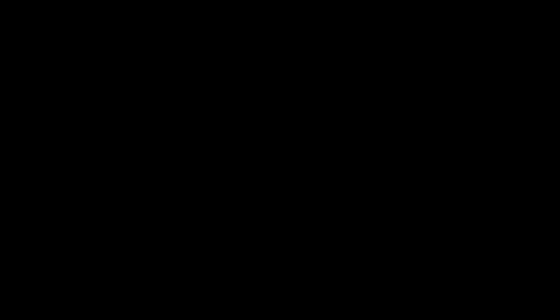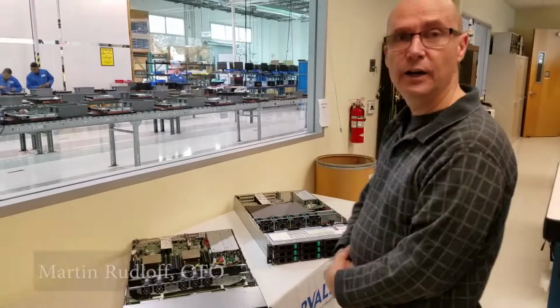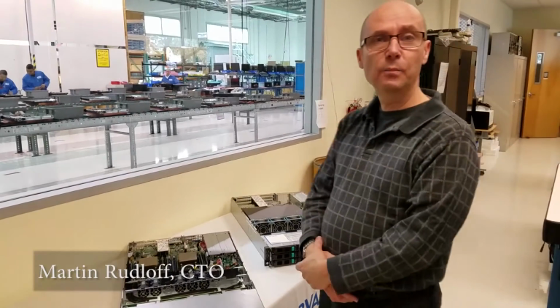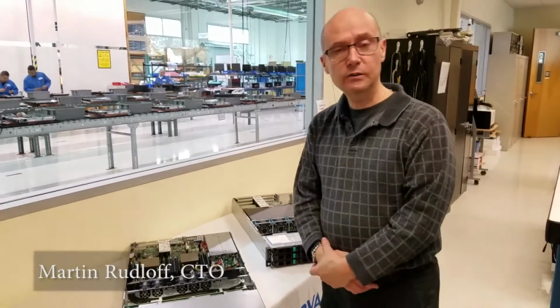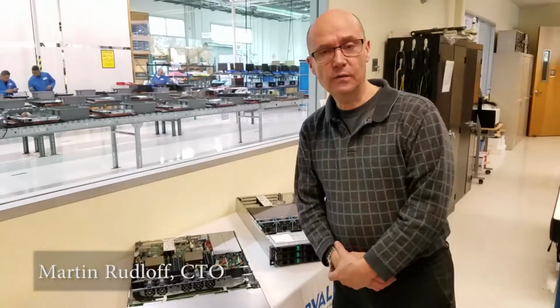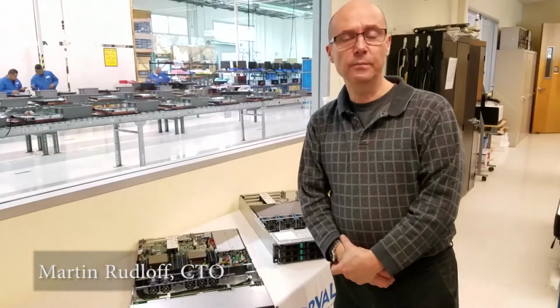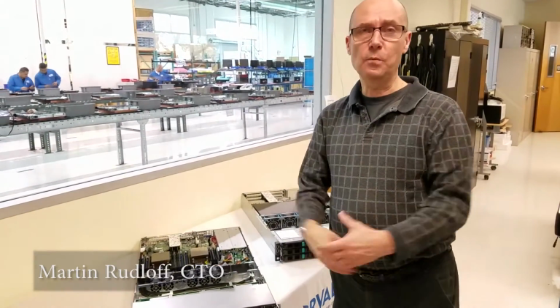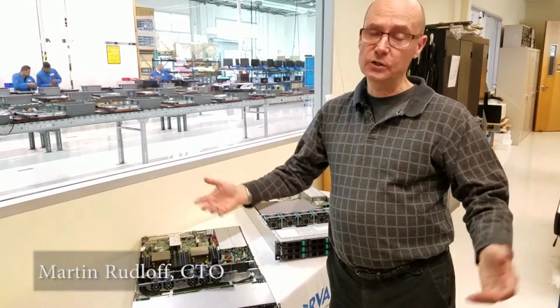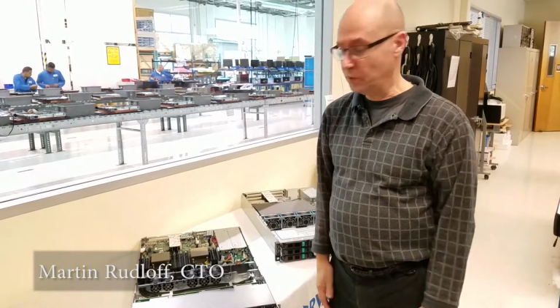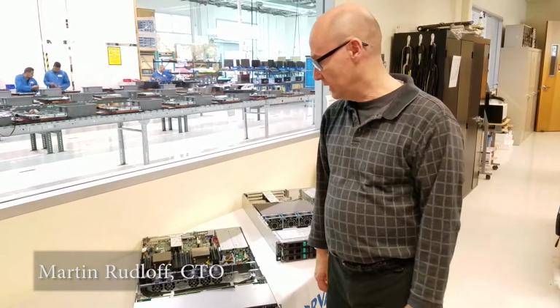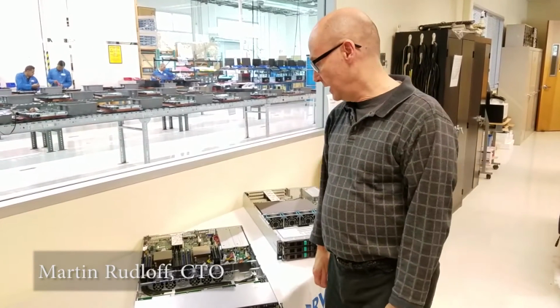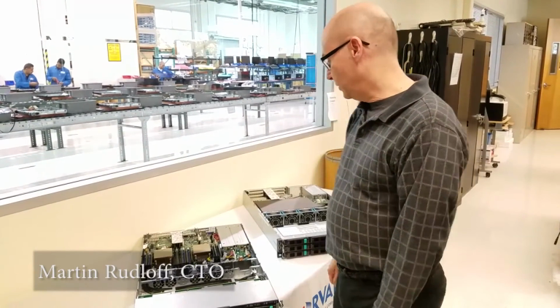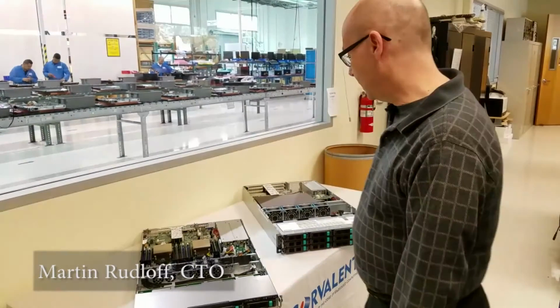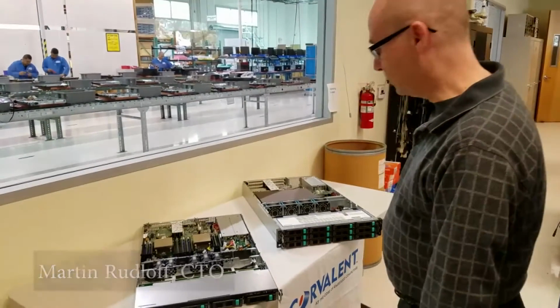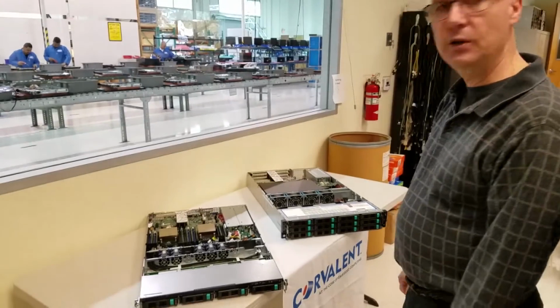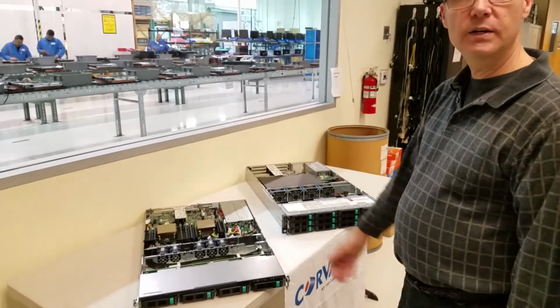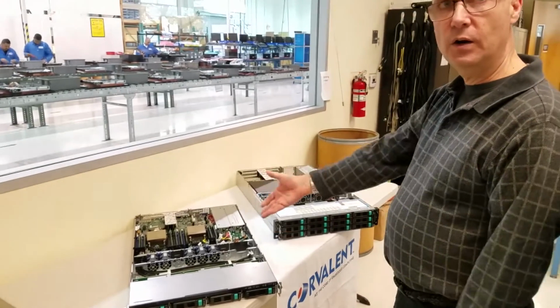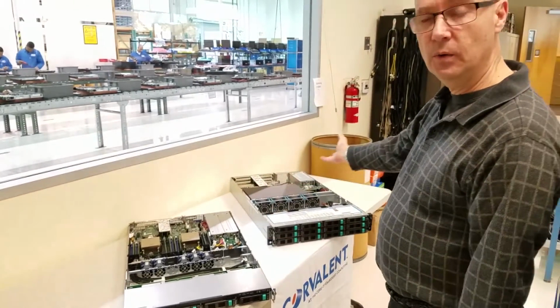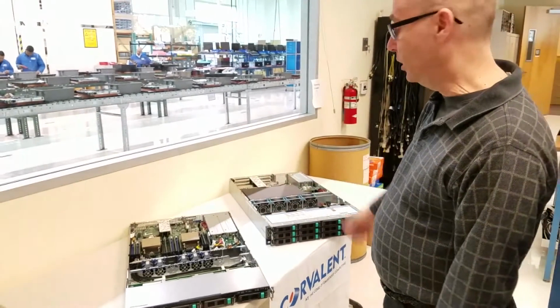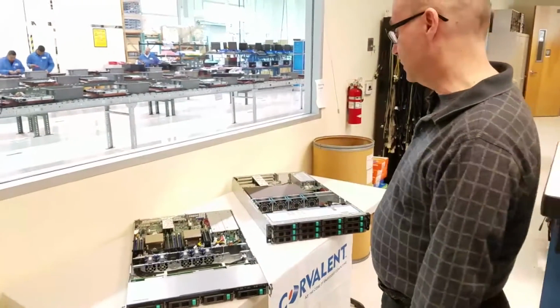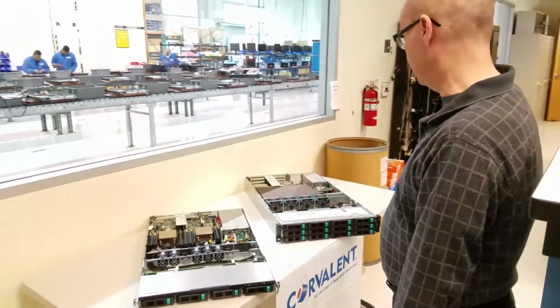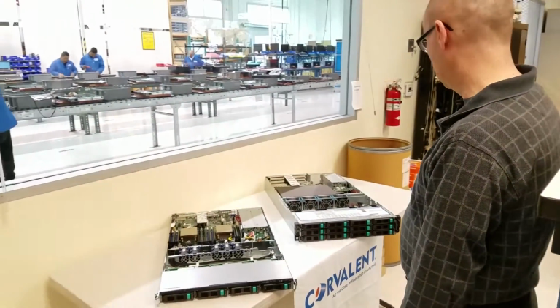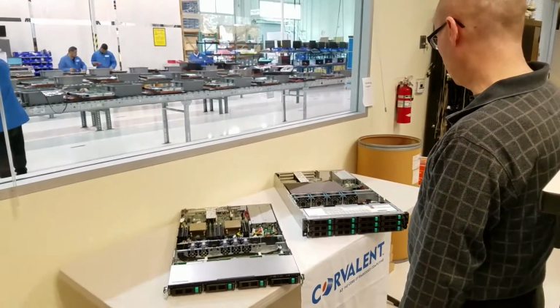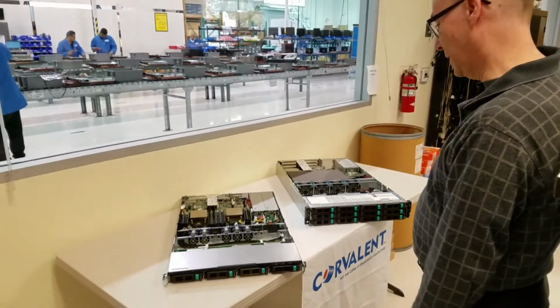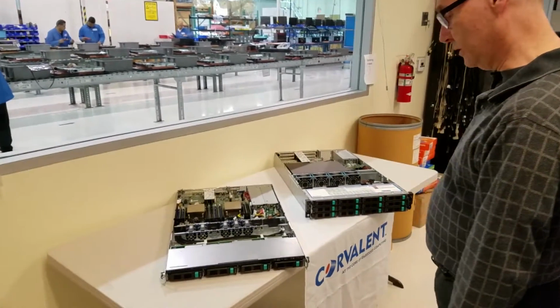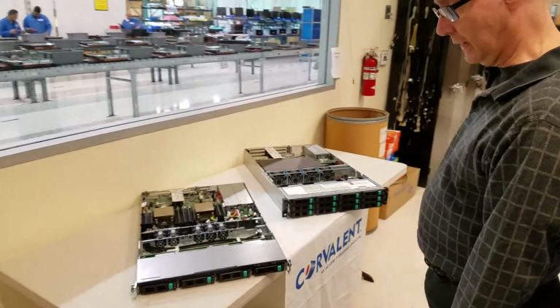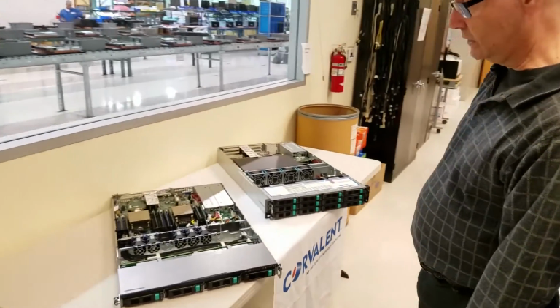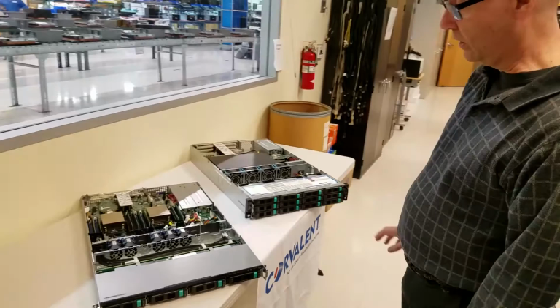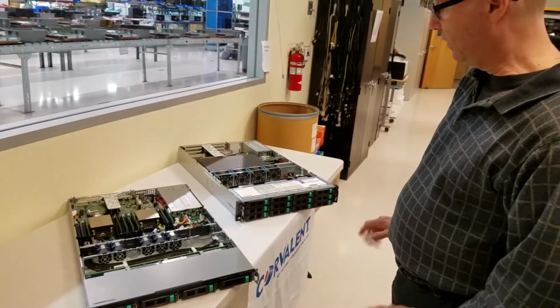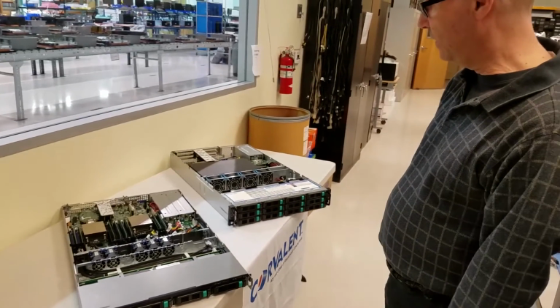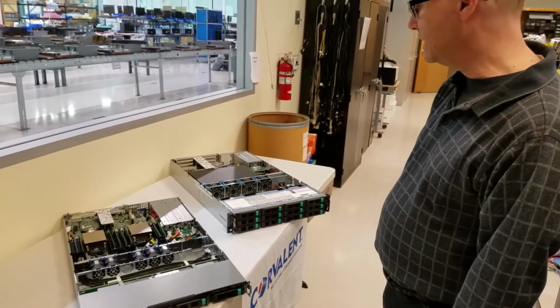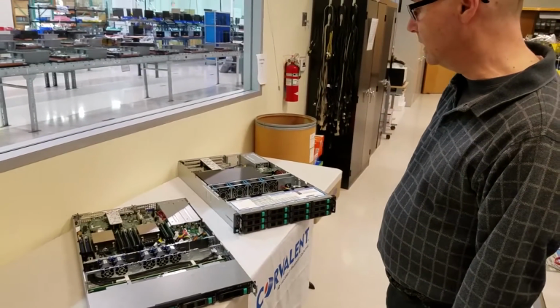Hi, I'm Martin Rudloff. I'm from Martin's Corner, and today I'm going to be presenting you guys our new line of servers. We're very proud to announce them and they're very nicely designed.